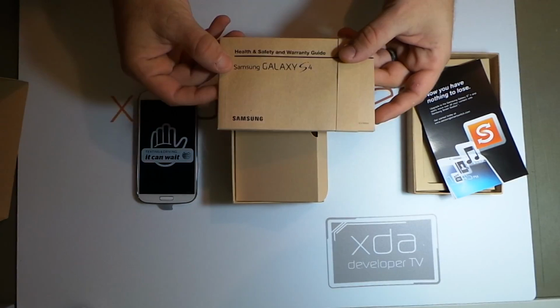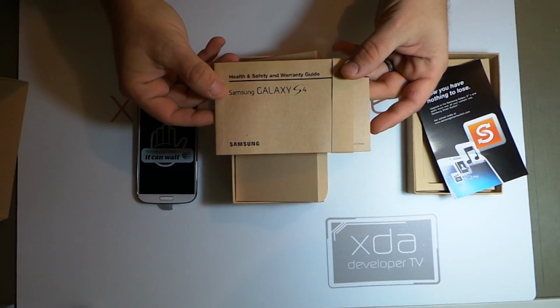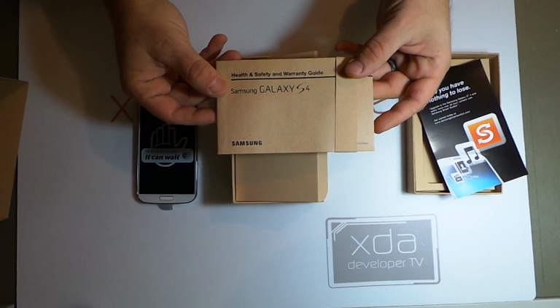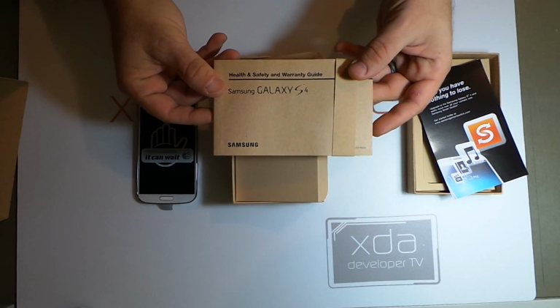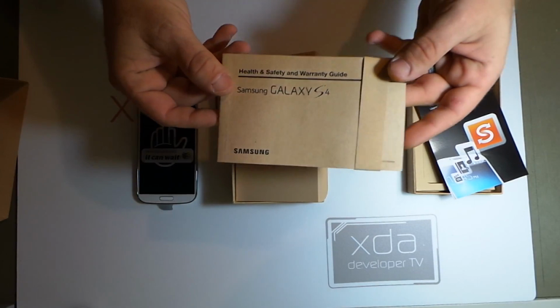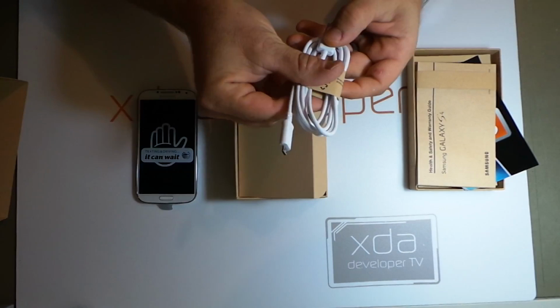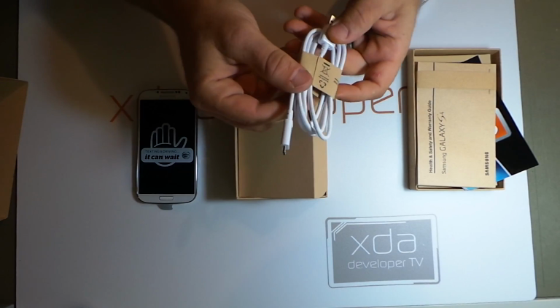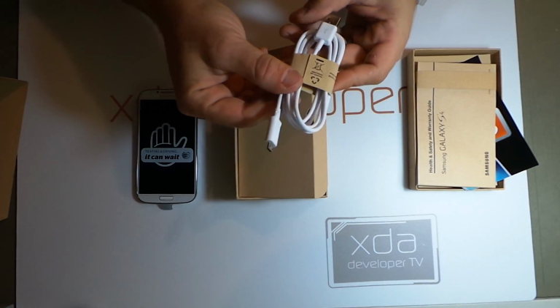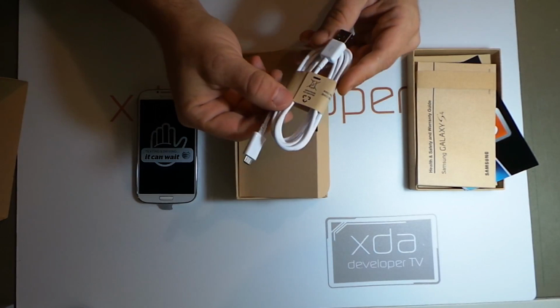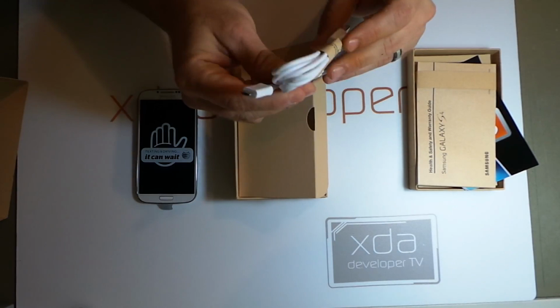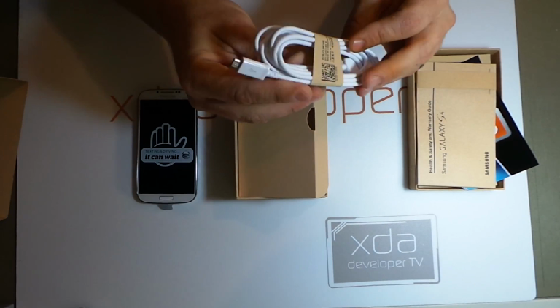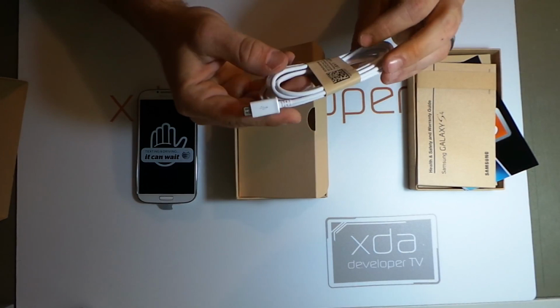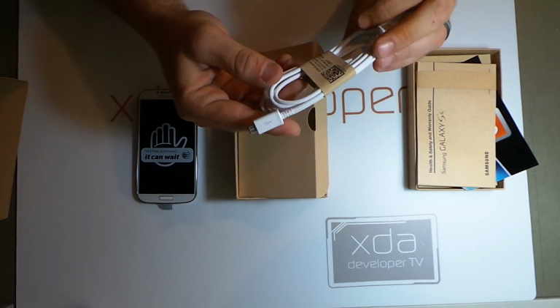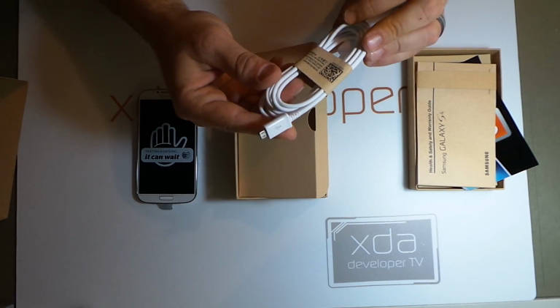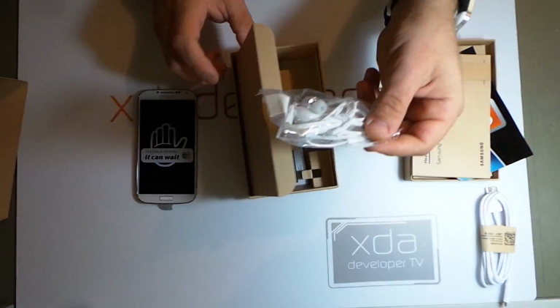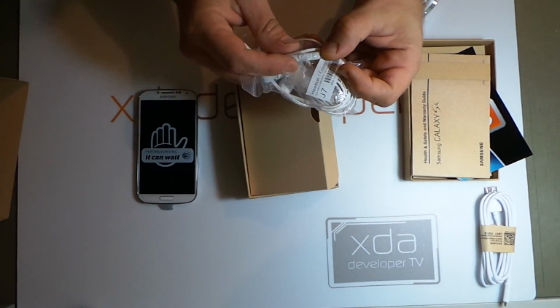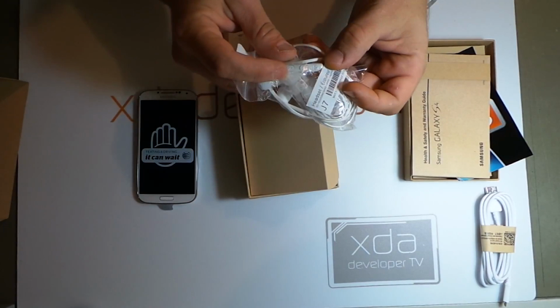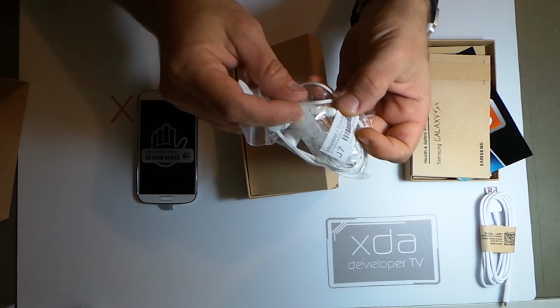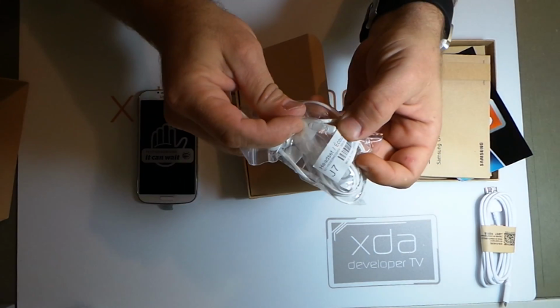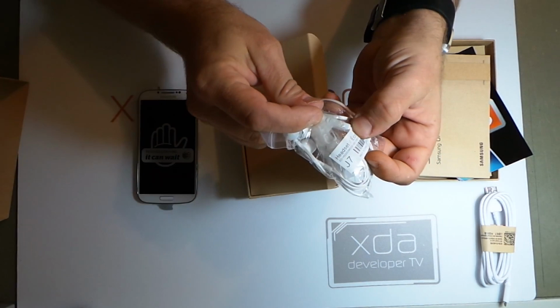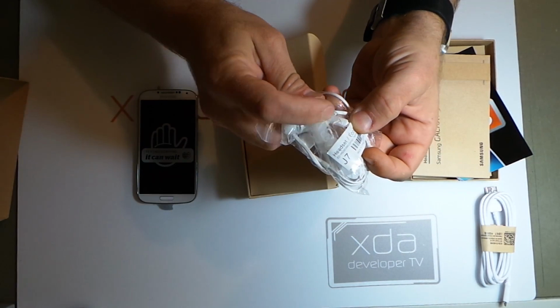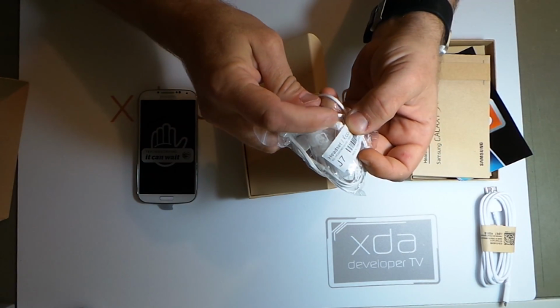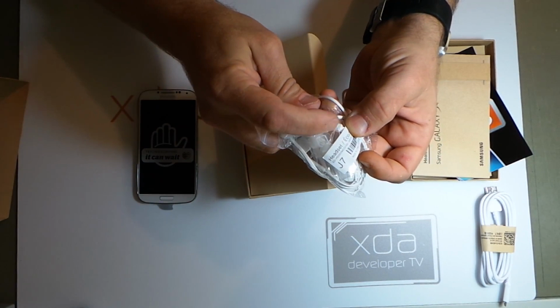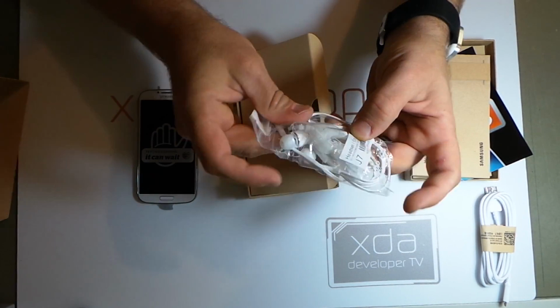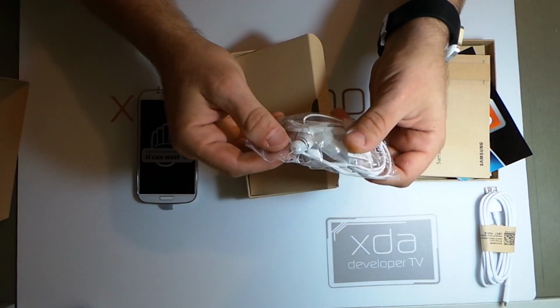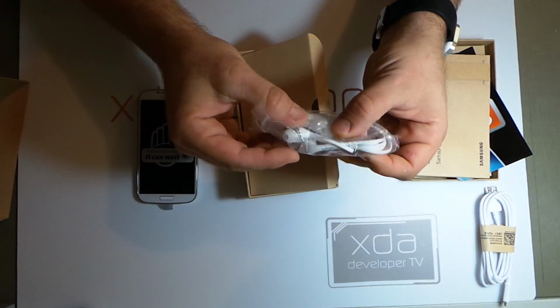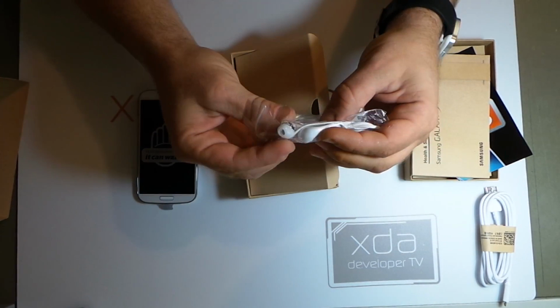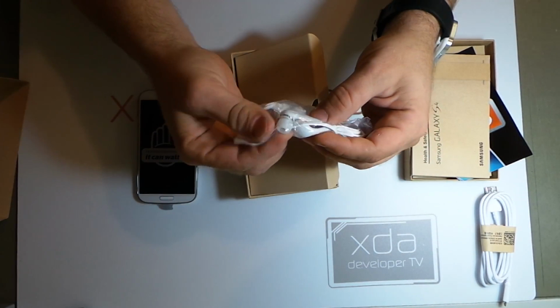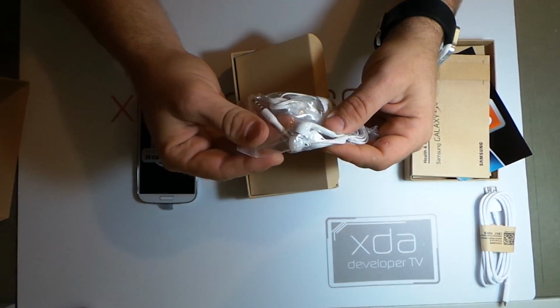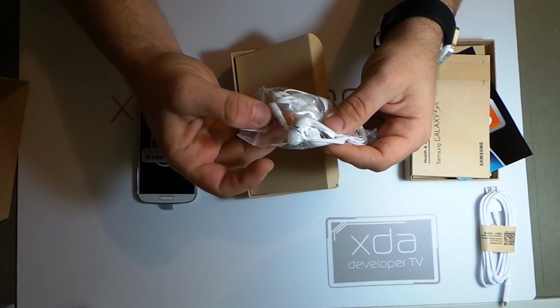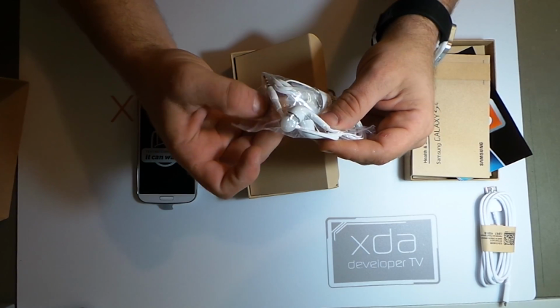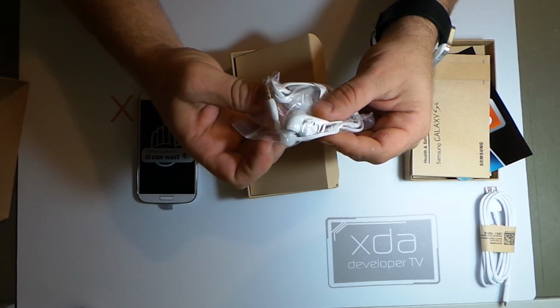We have a health, safety, and warranty guide. A white USB cable — this is micro USB. Headphones with play and pause as well as volume up and volume down buttons. These are standard earbuds with four poles.